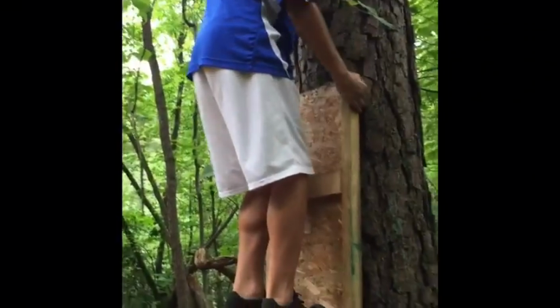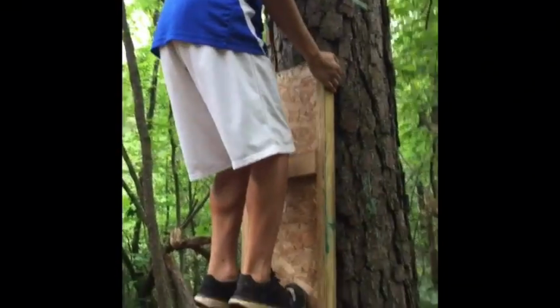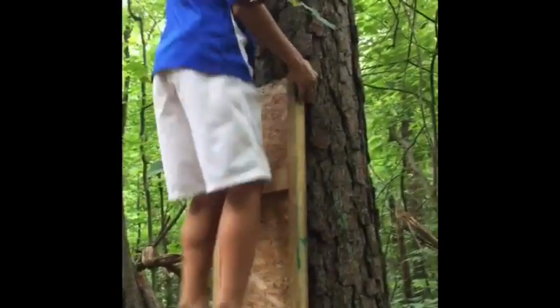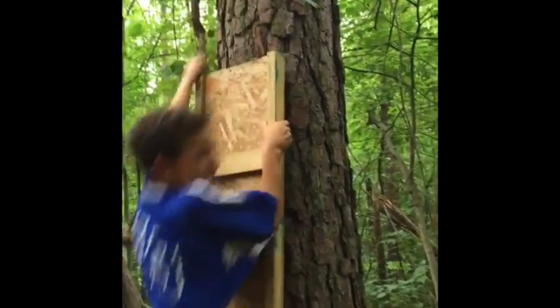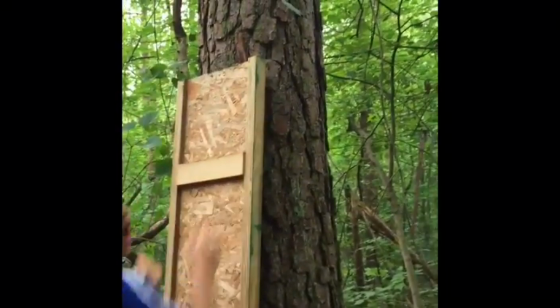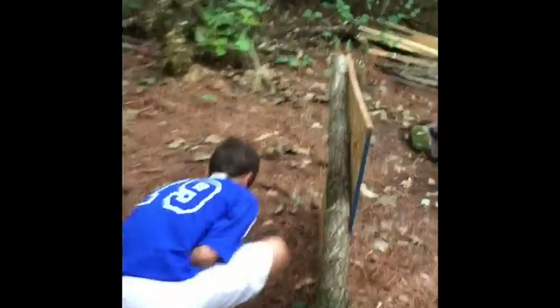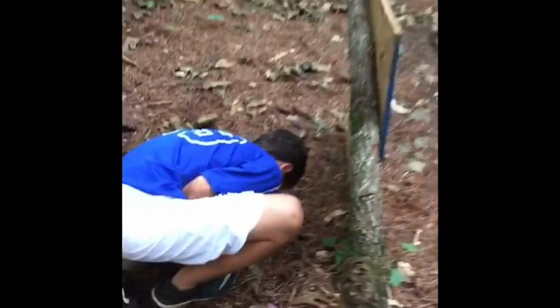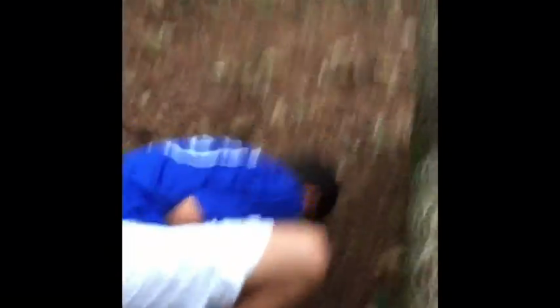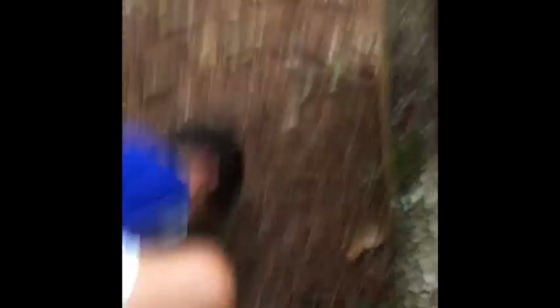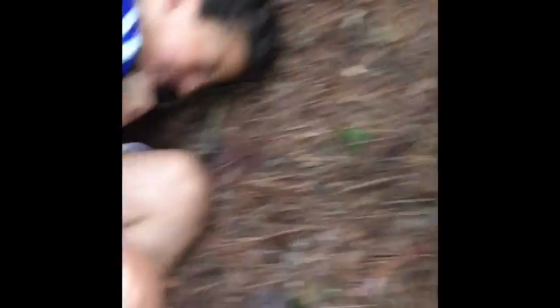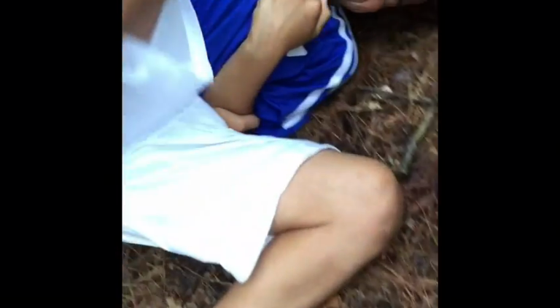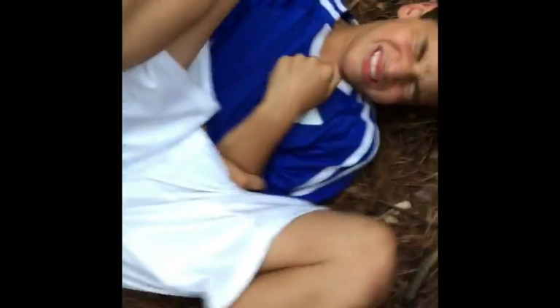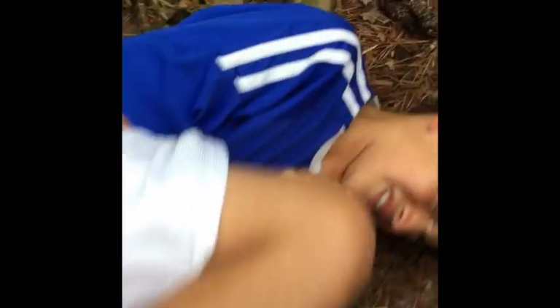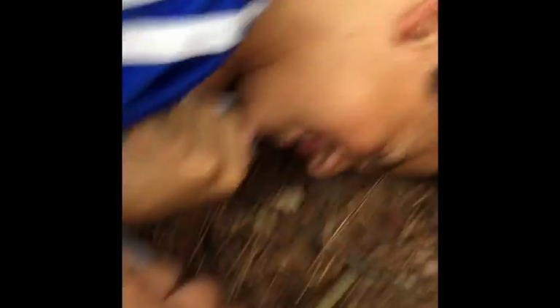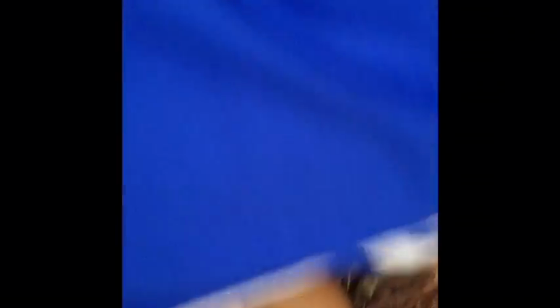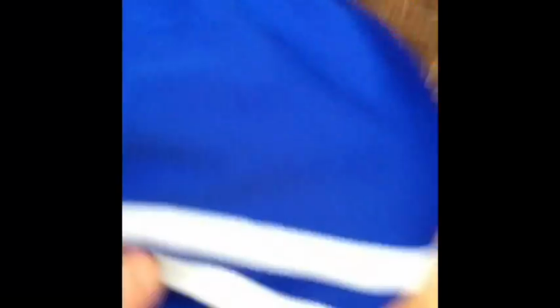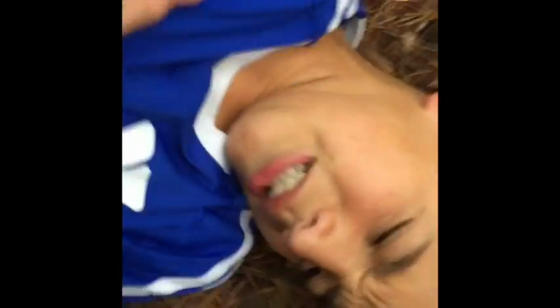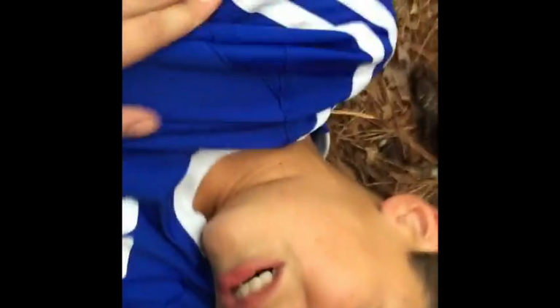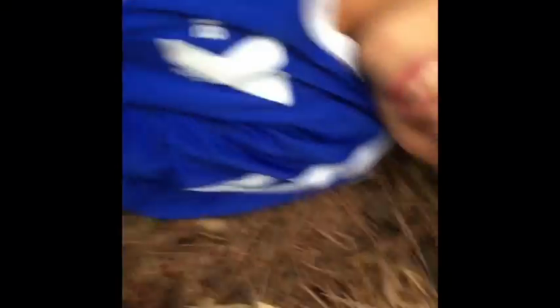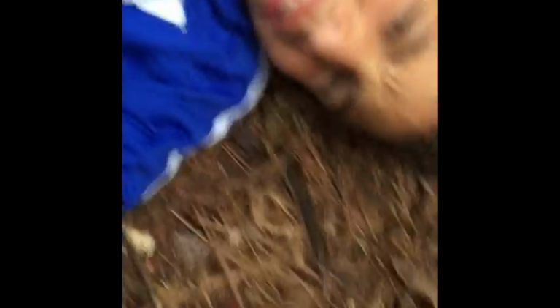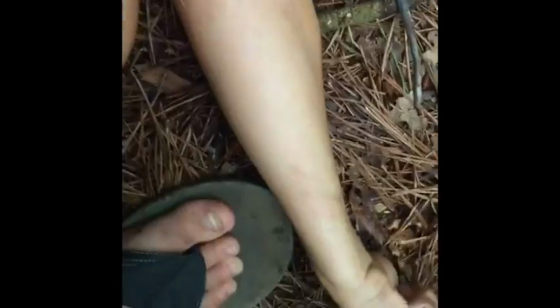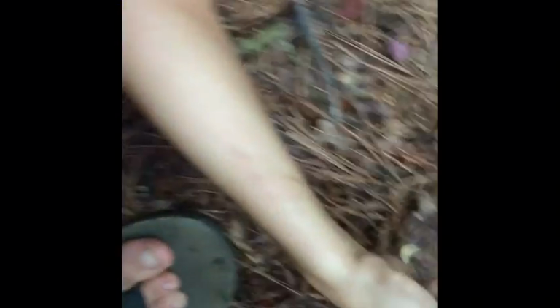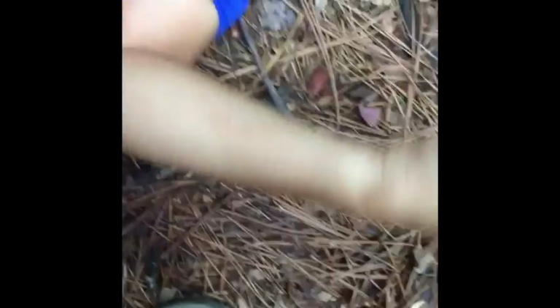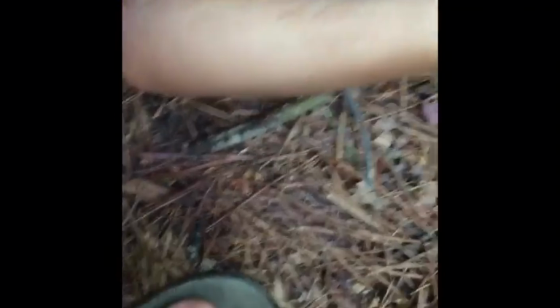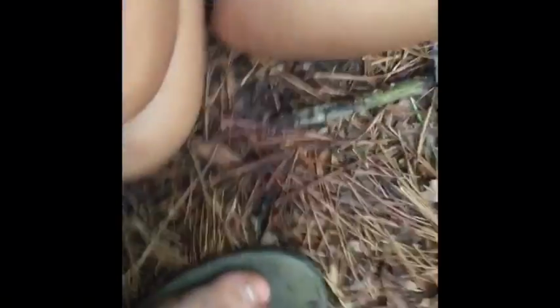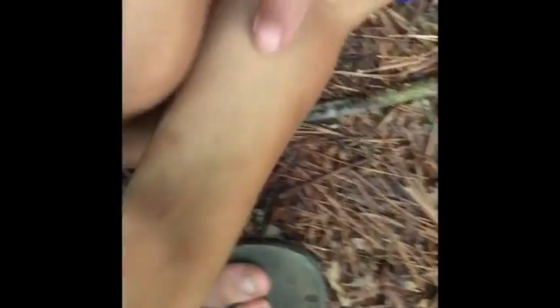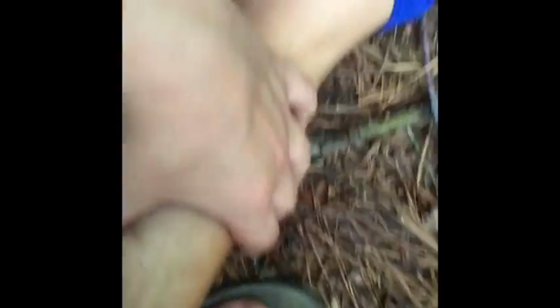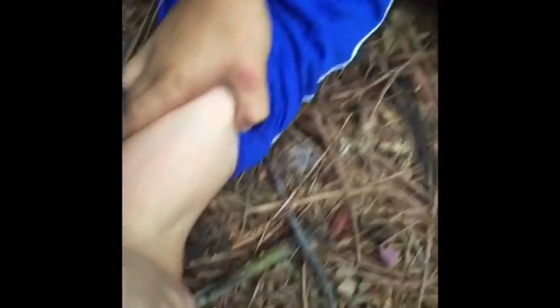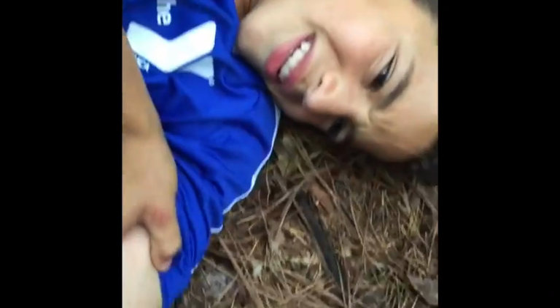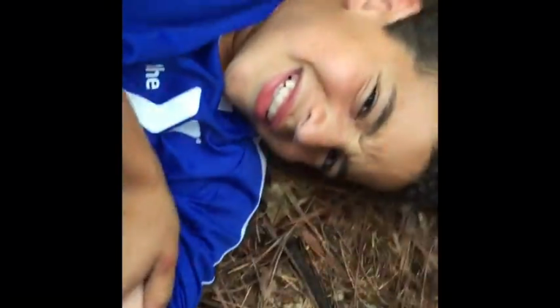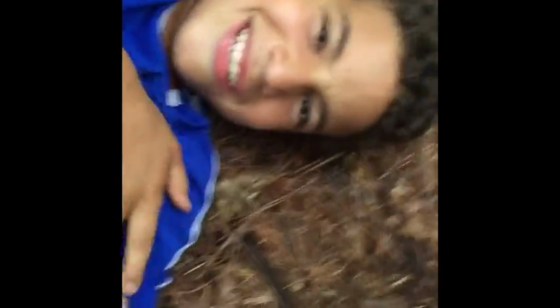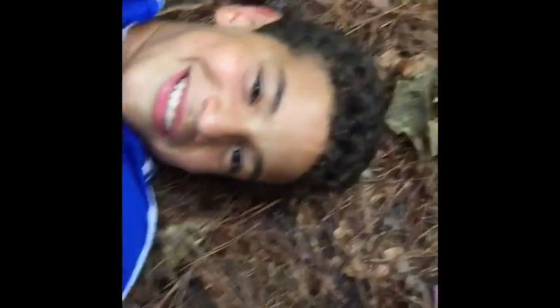Are you okay? Dude, dude, come on dude - oh, John's bleeding! Oh dang, guys.